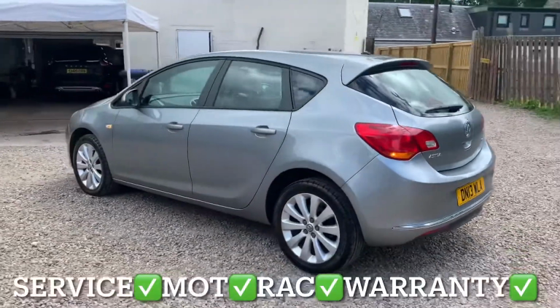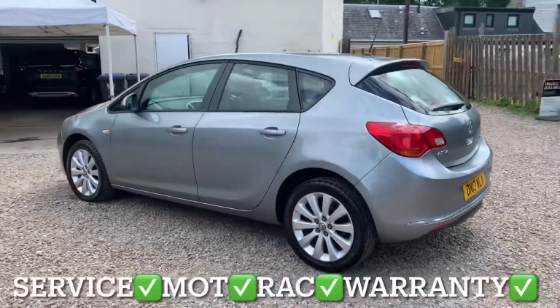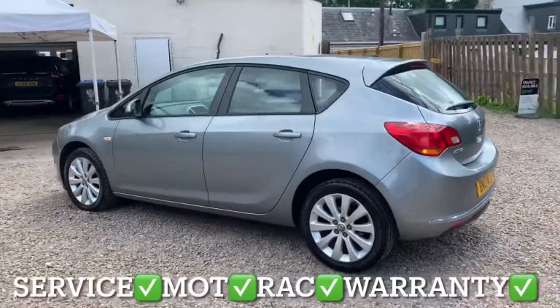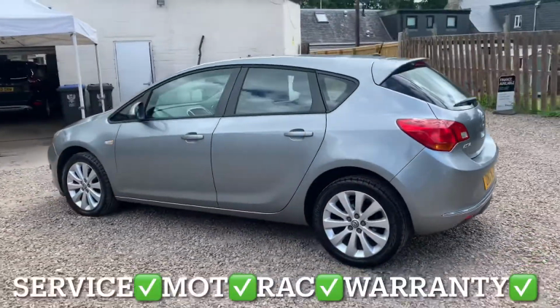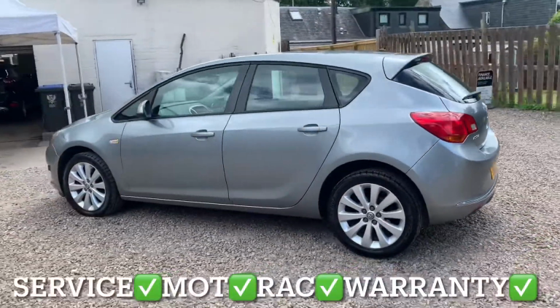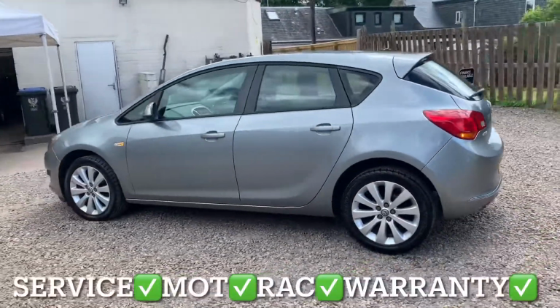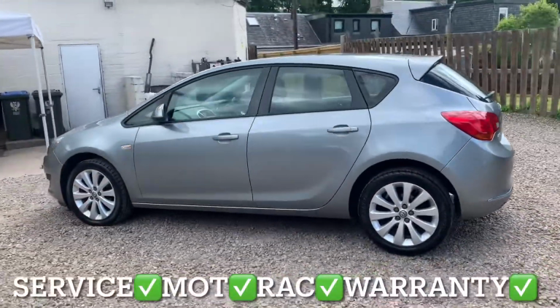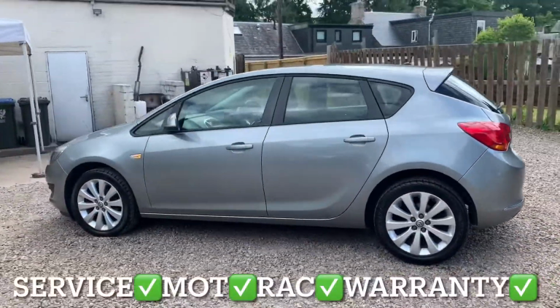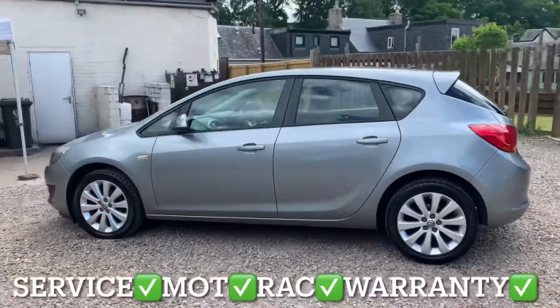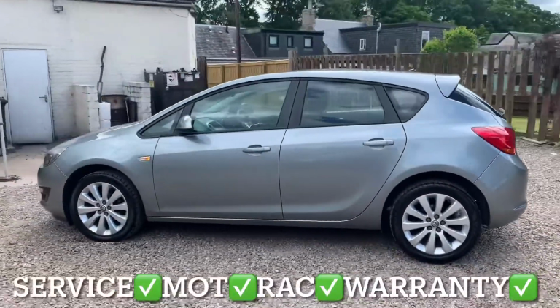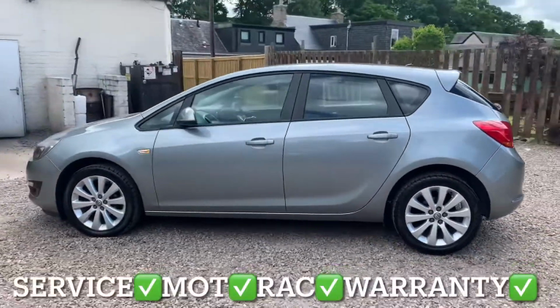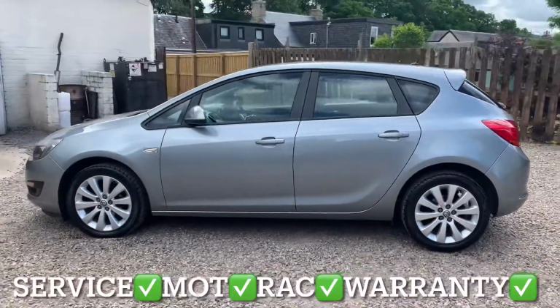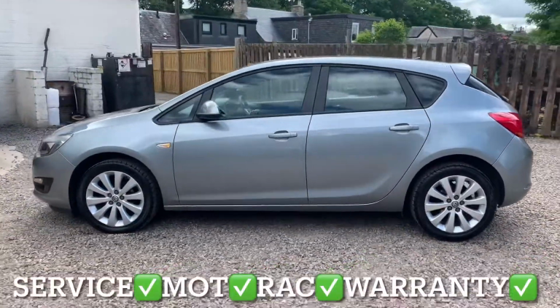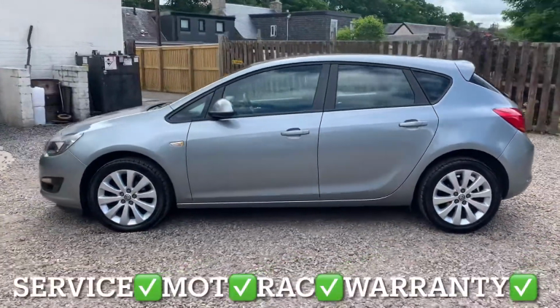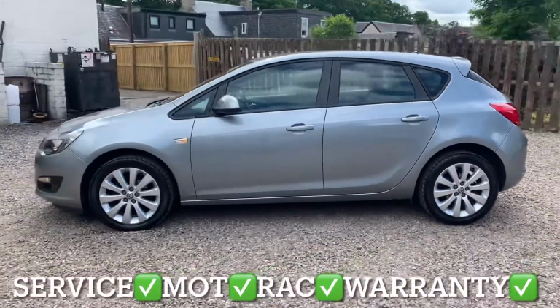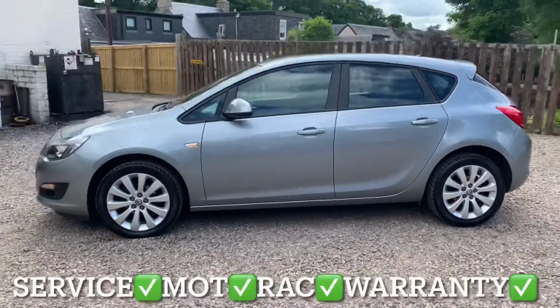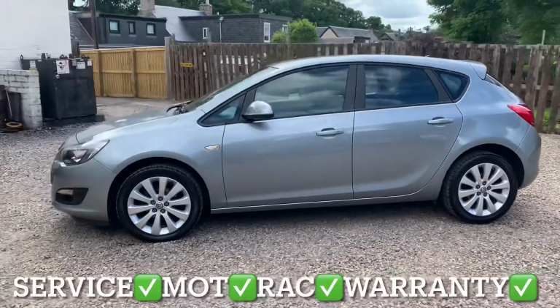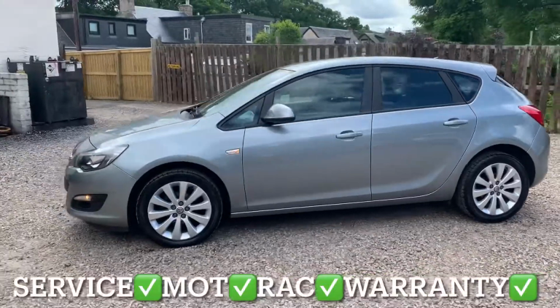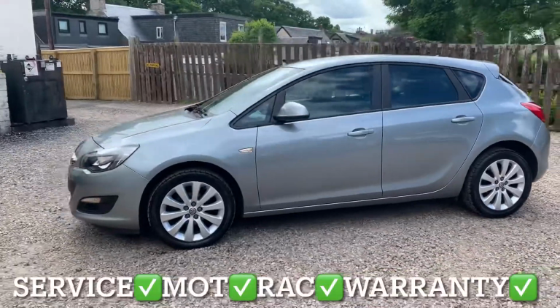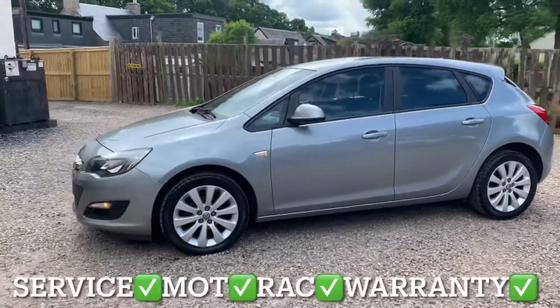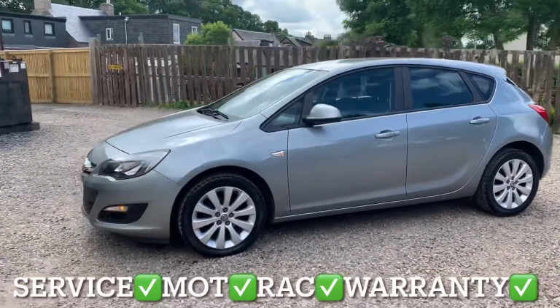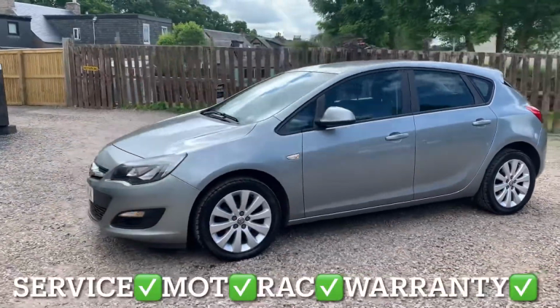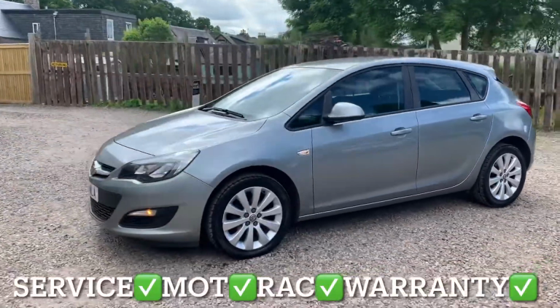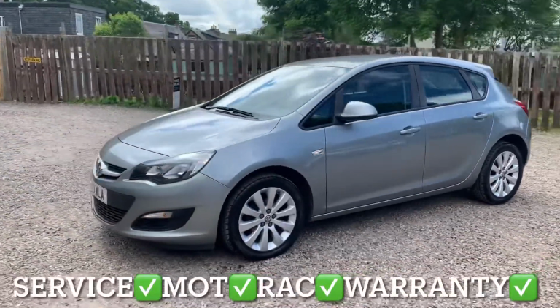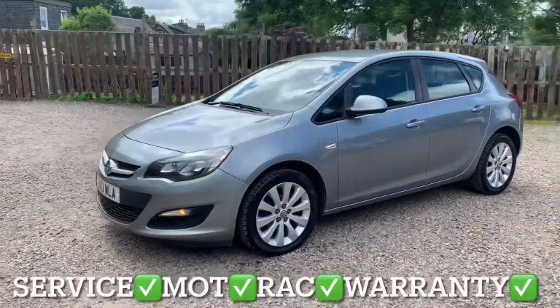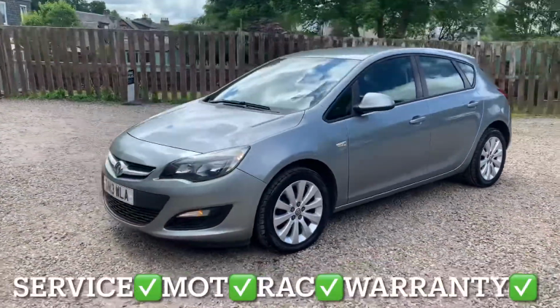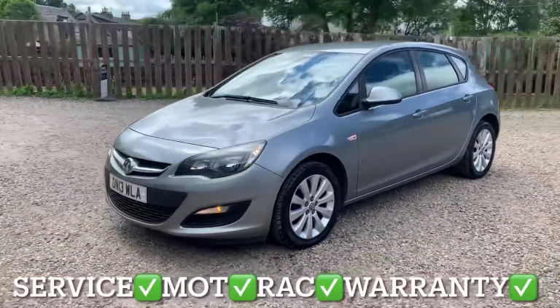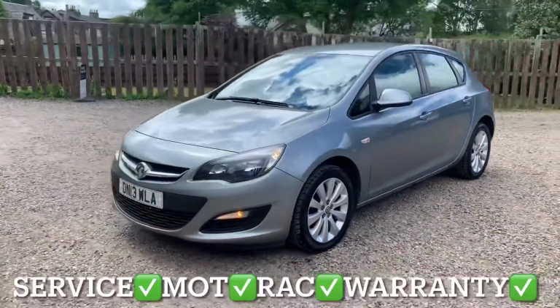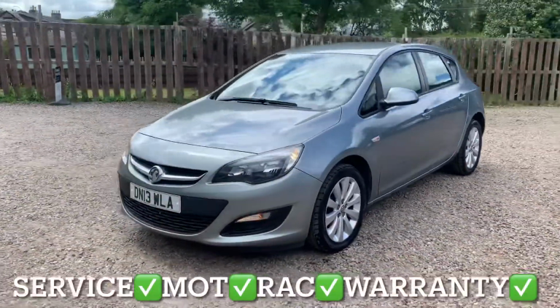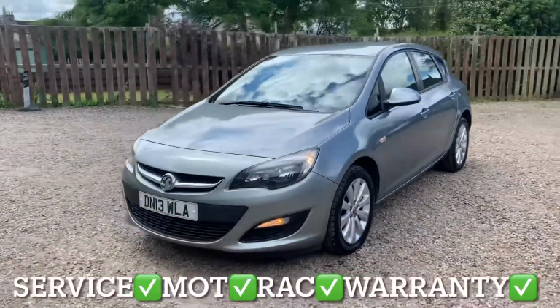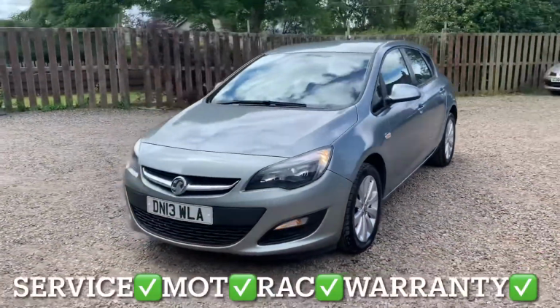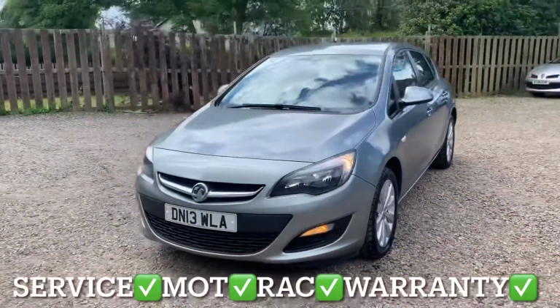12 months independent MOT, 12 months RAC roadside assistance, and 6 months parts and labour warranty with unlimited claims.